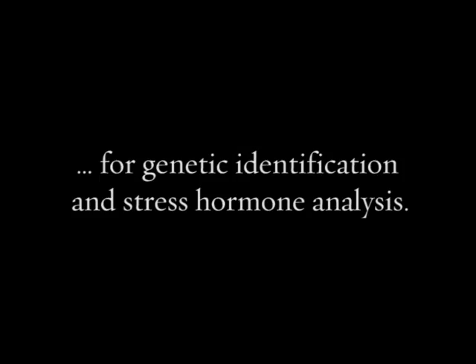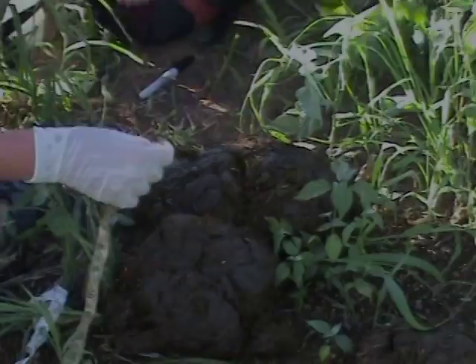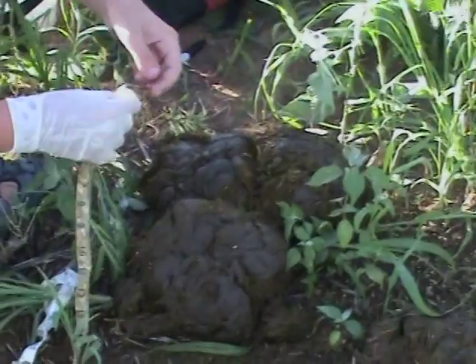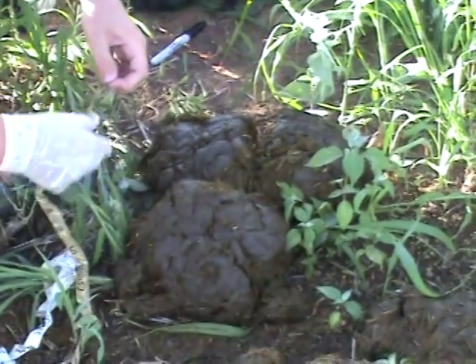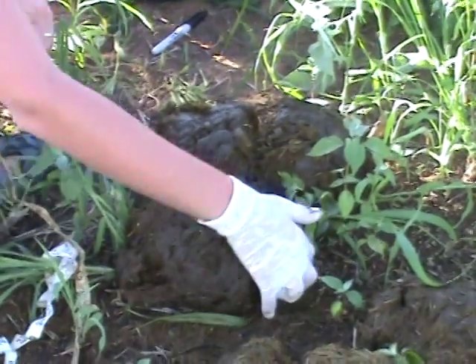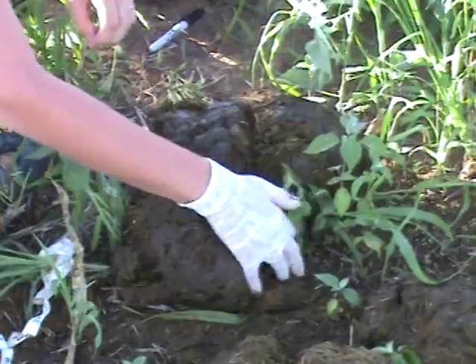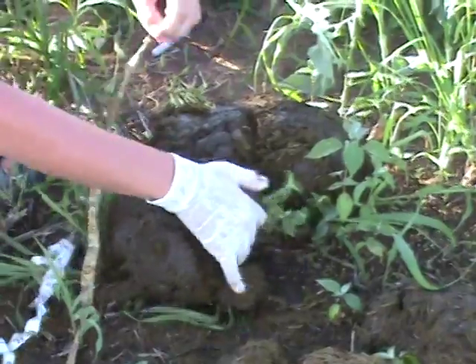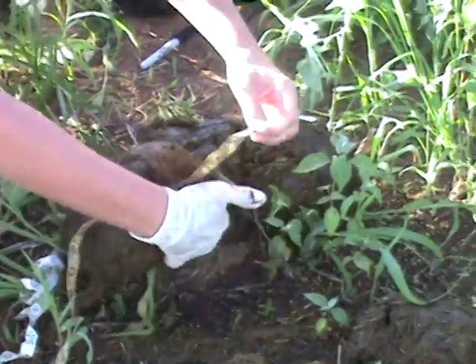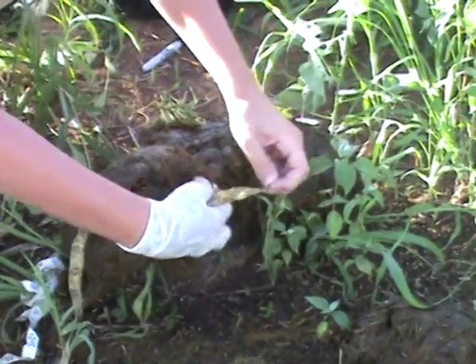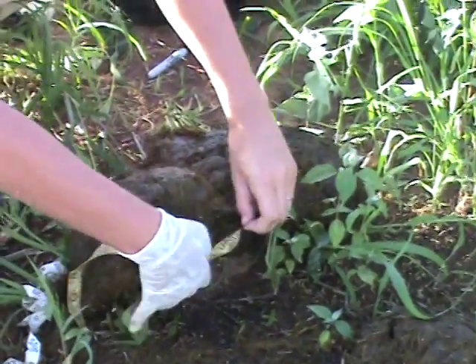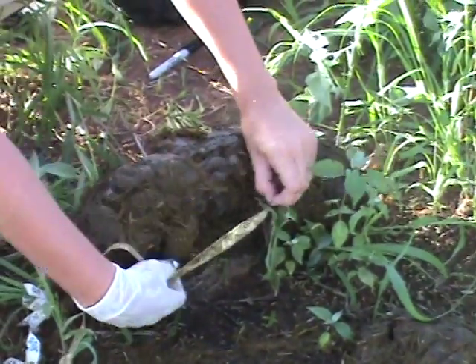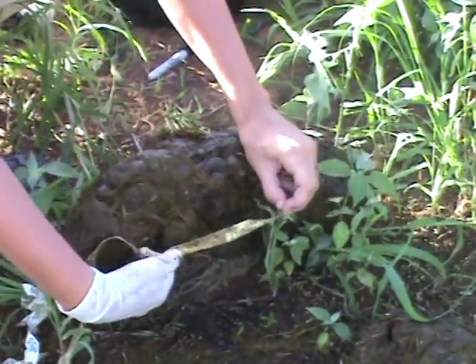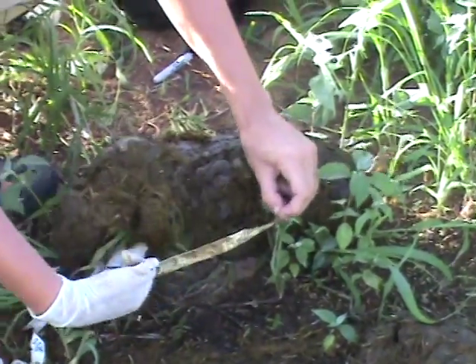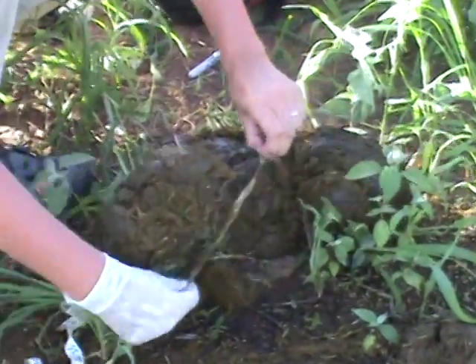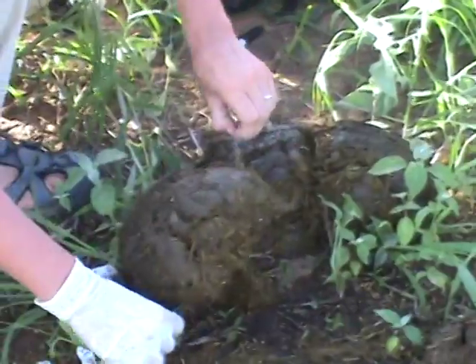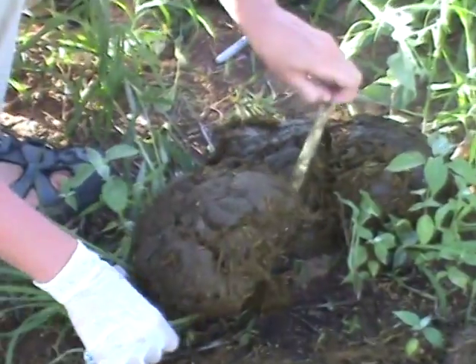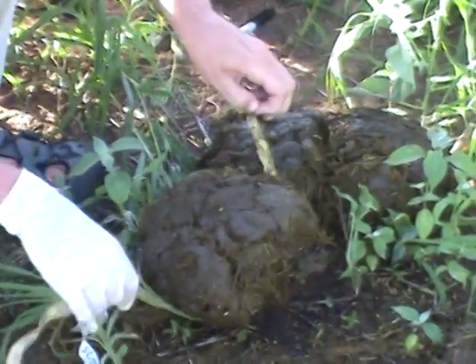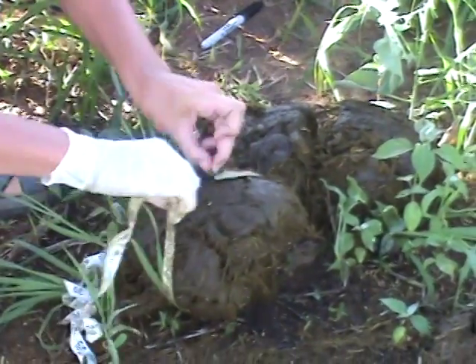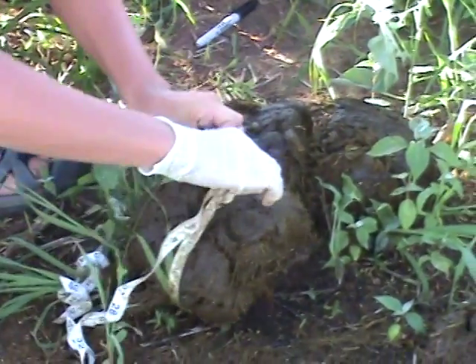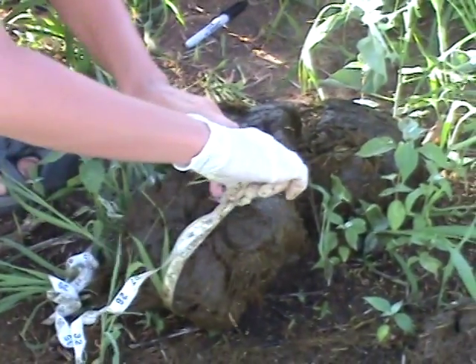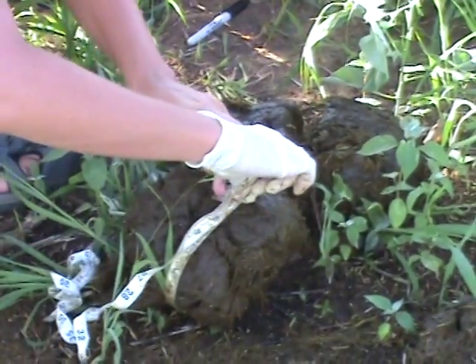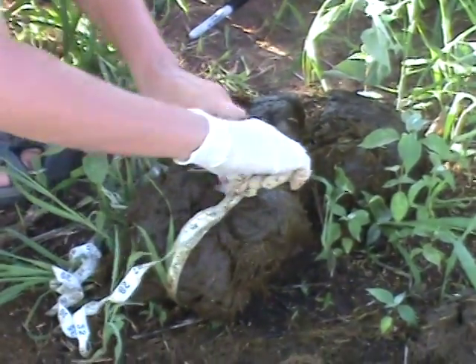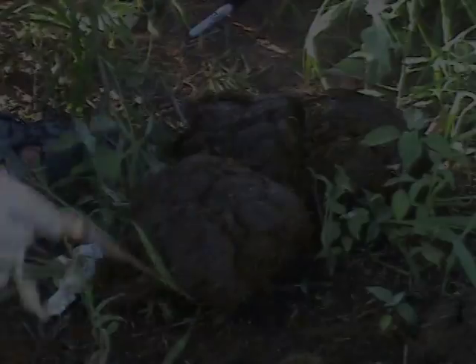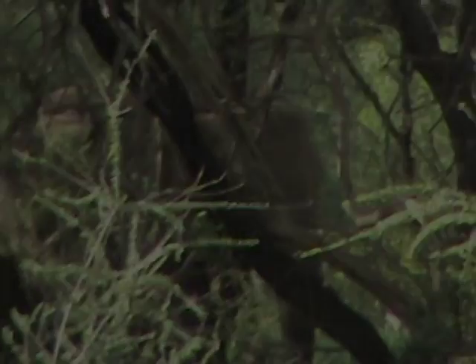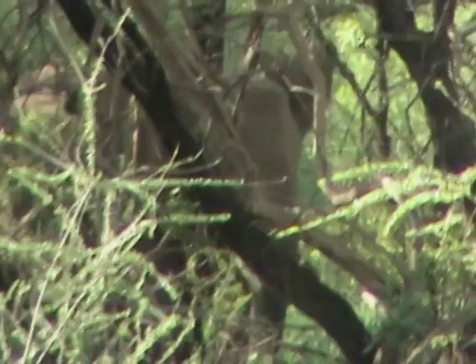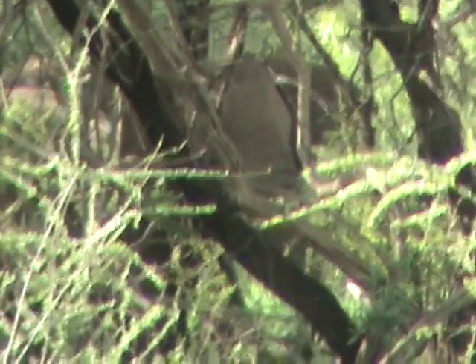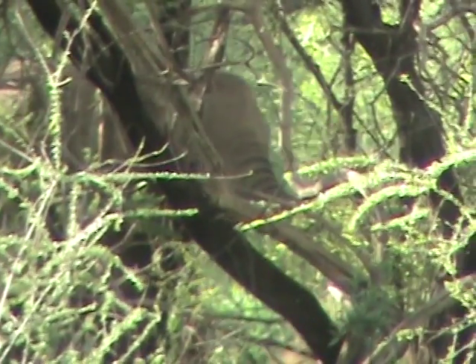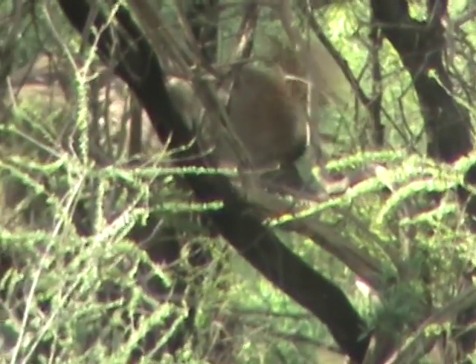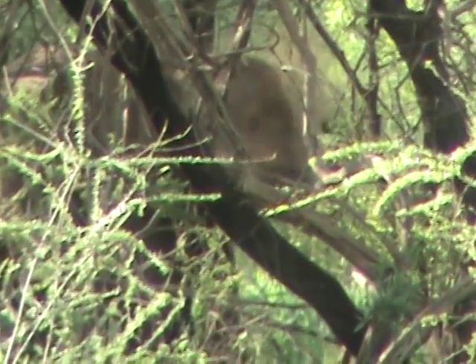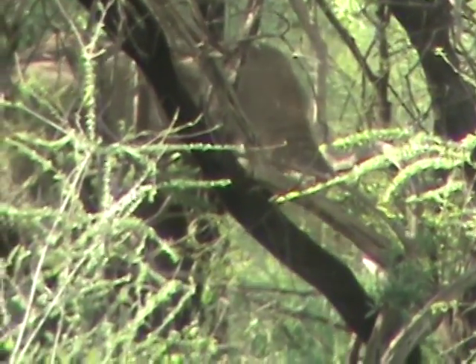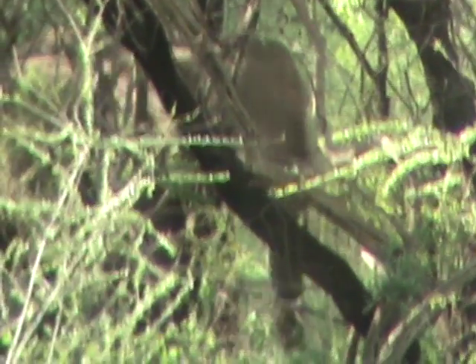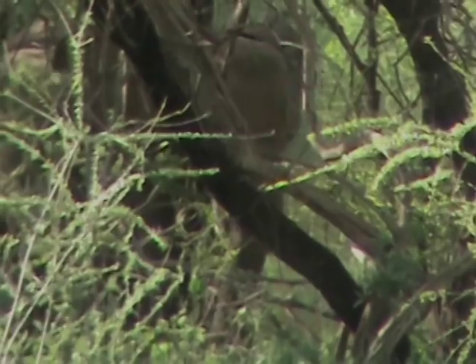We measure the elephant poop because the size or the circumference of the poop is related to the size and therefore also the age of the elephants. So by measuring the size, we can get an idea of how old the elephant was.